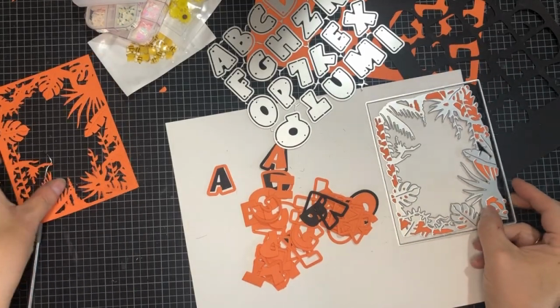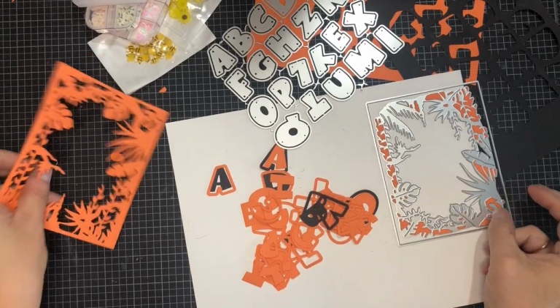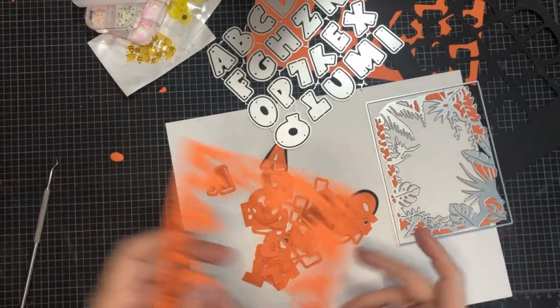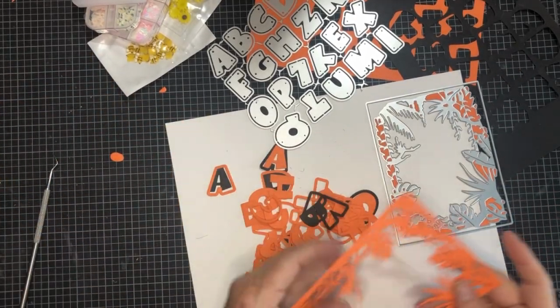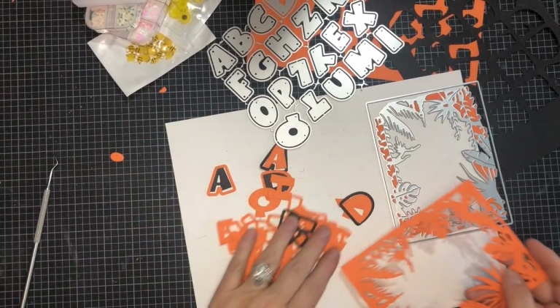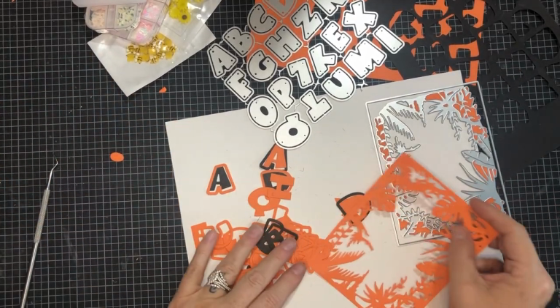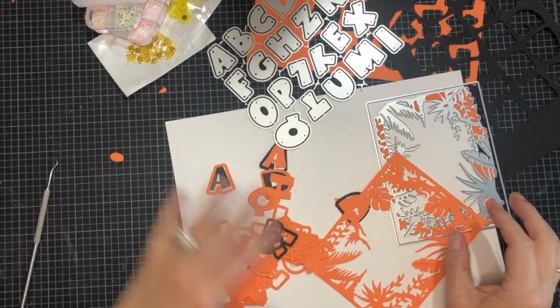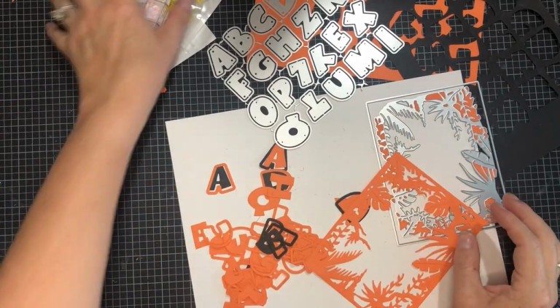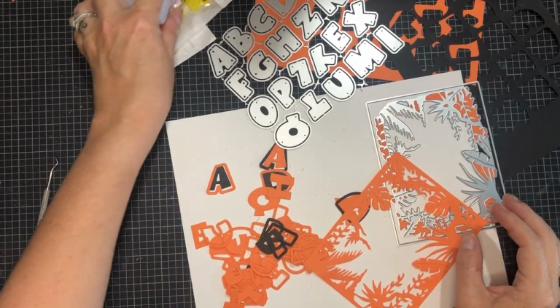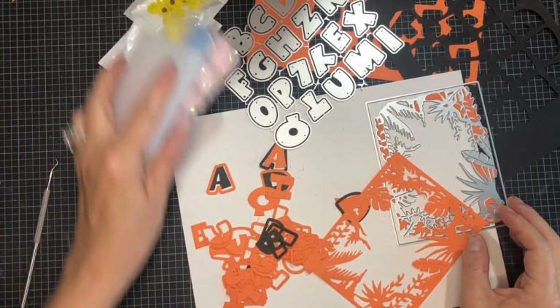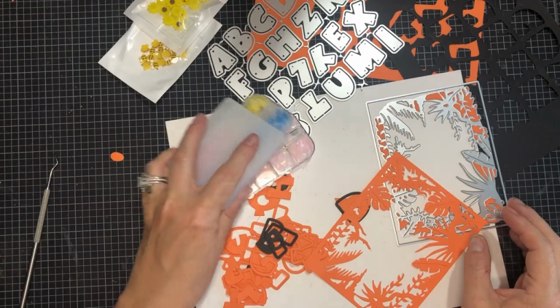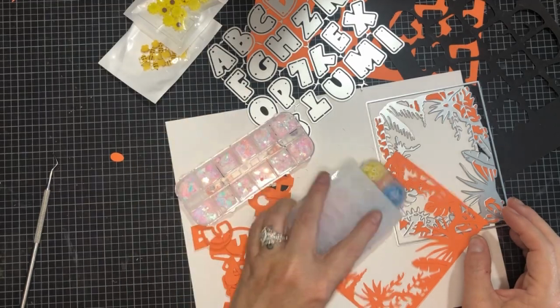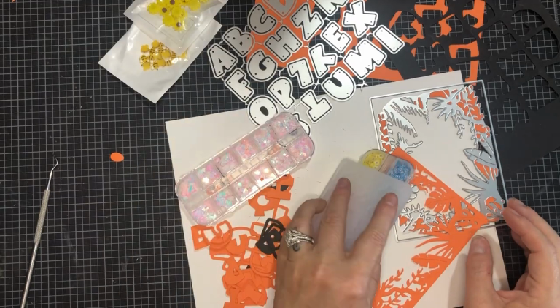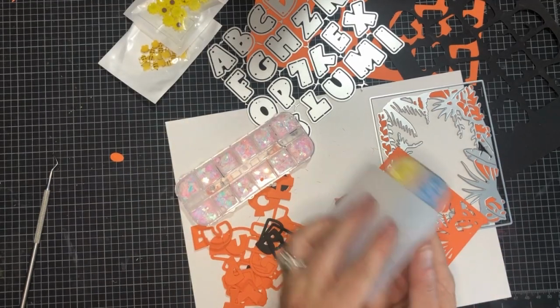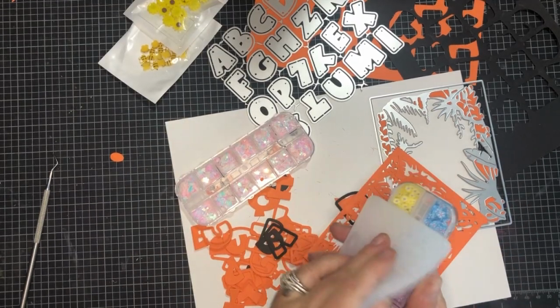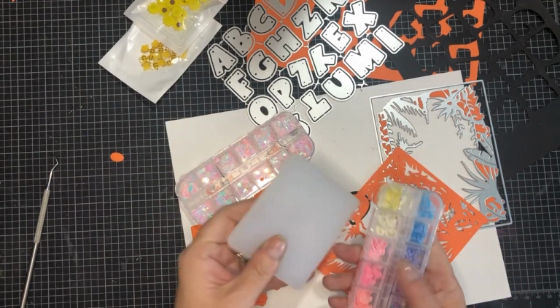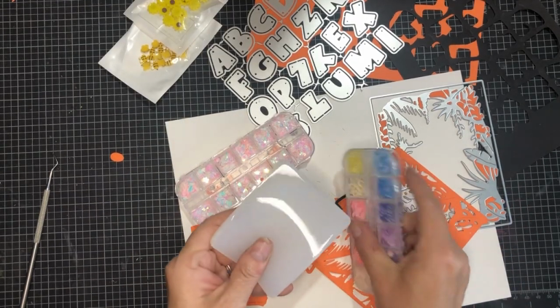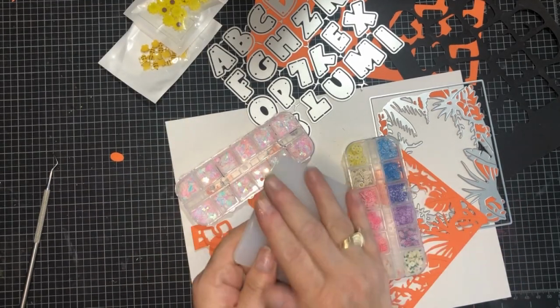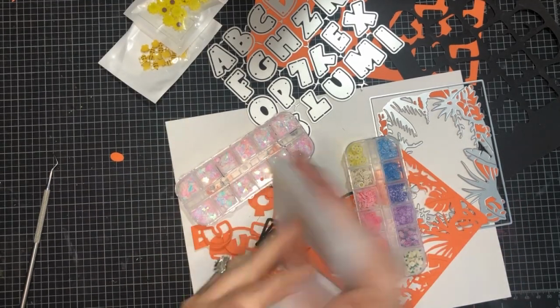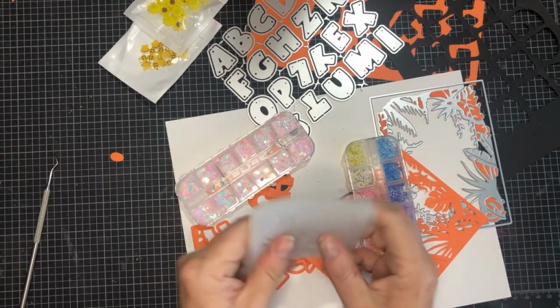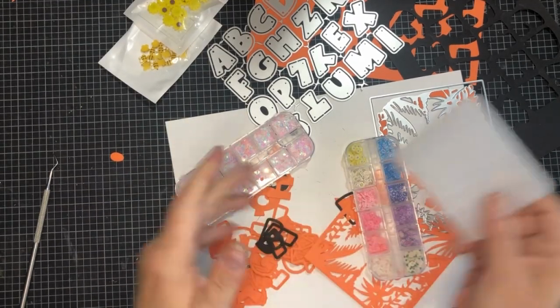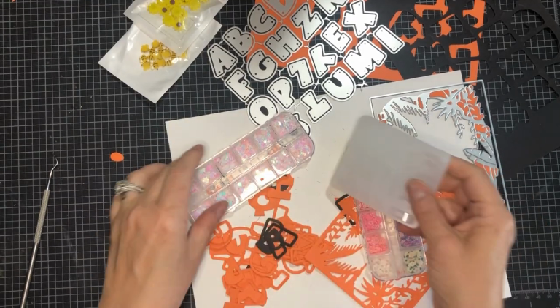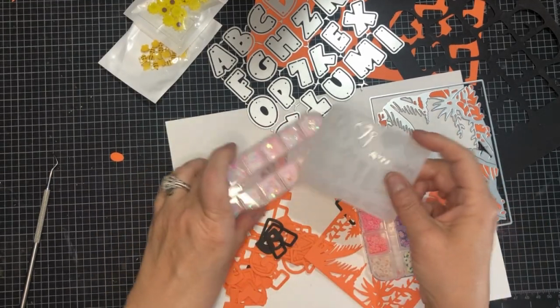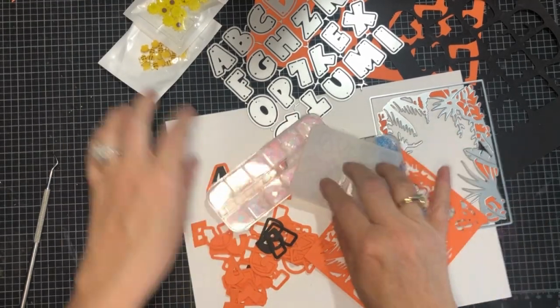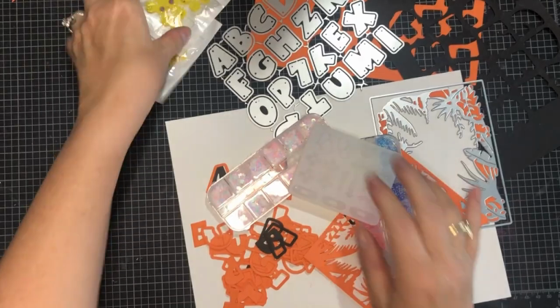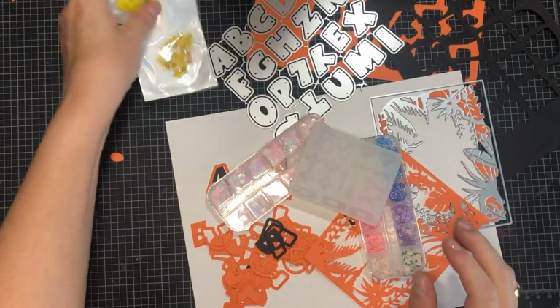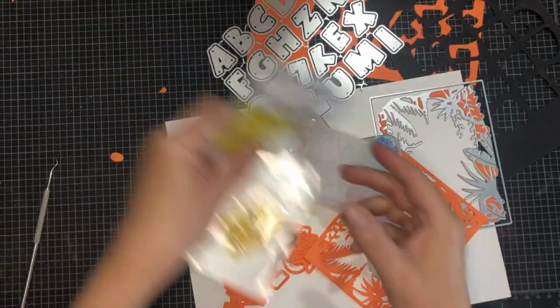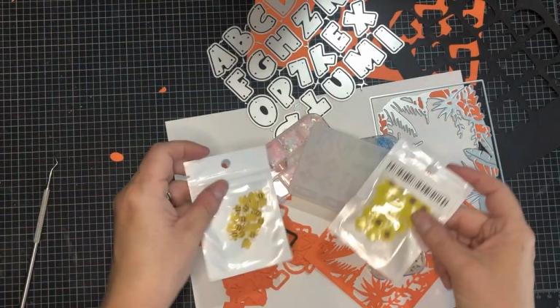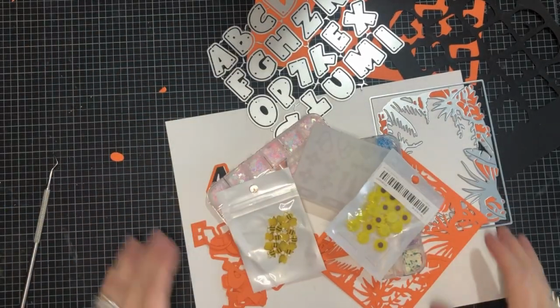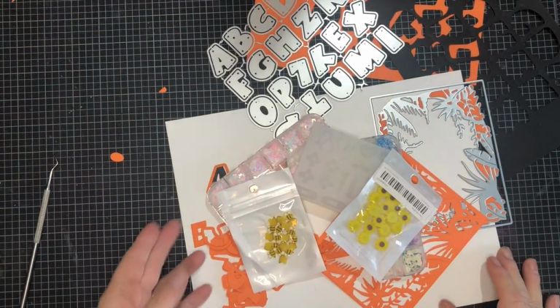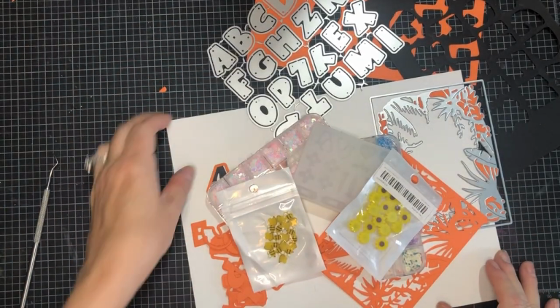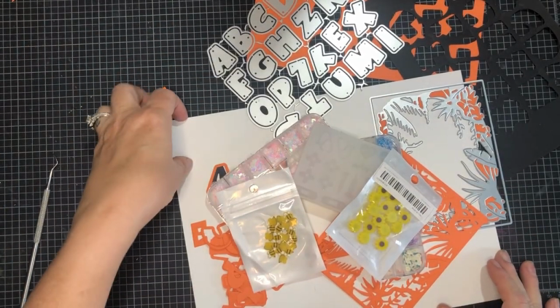Our little mini haul from Temu. I can't wait to see what she does with this stuff - I'll give you guys pictures of what she does with it when she does it.